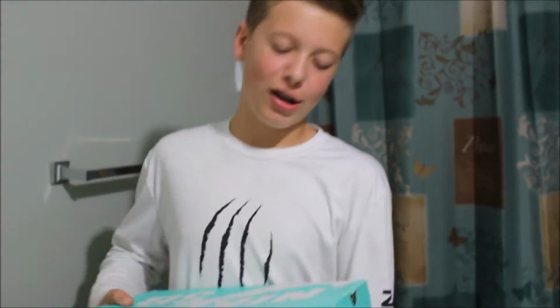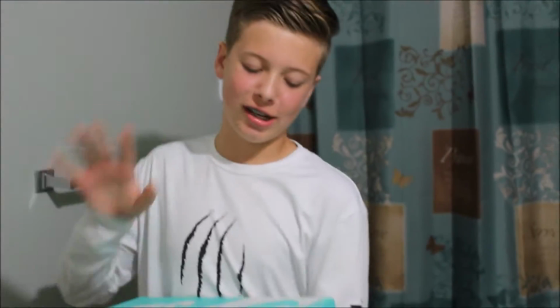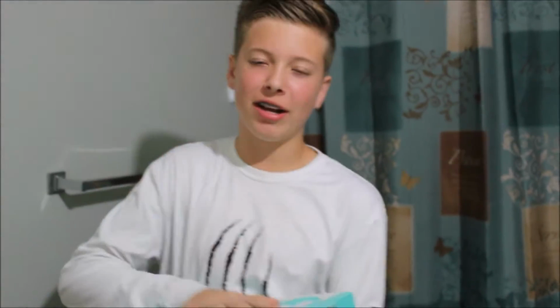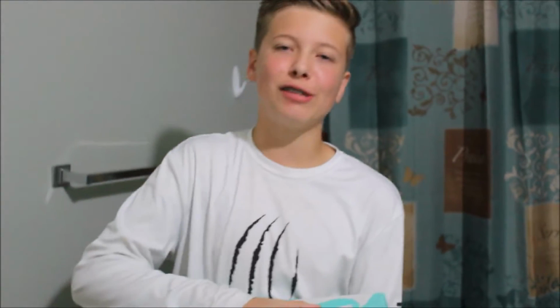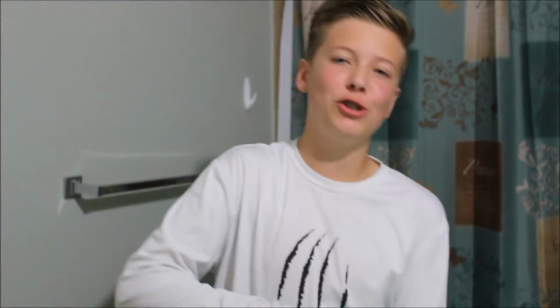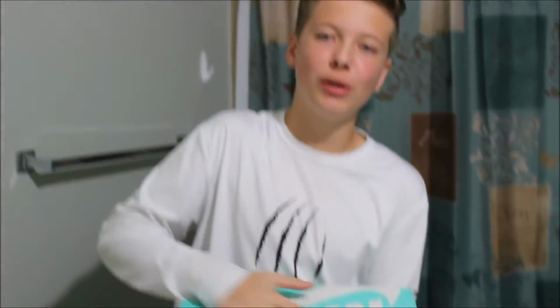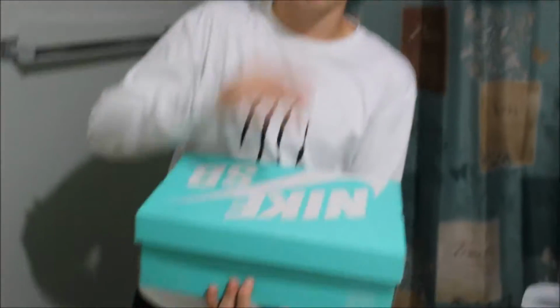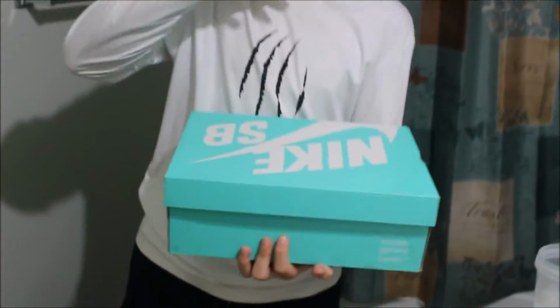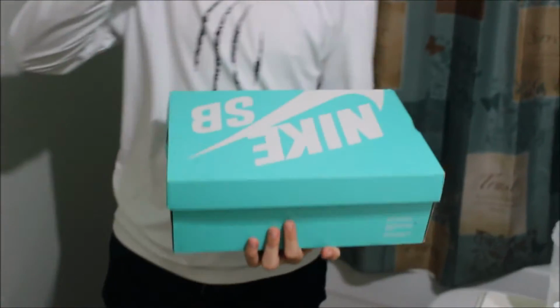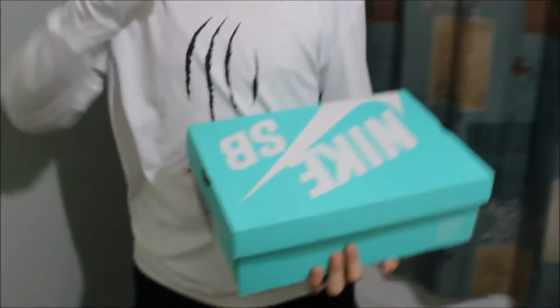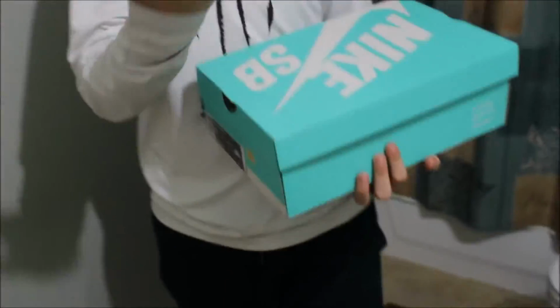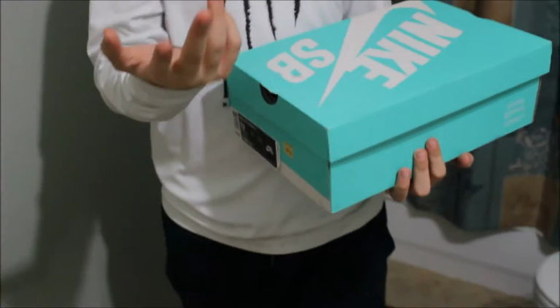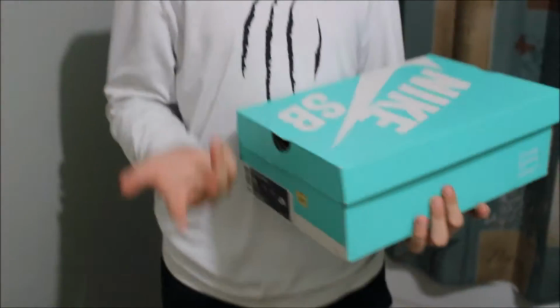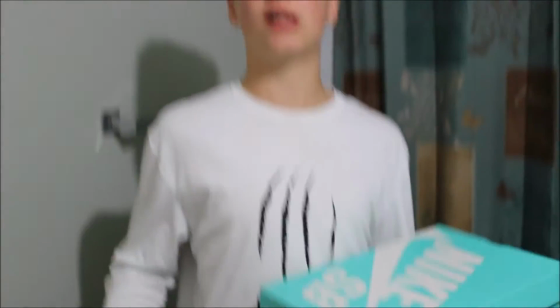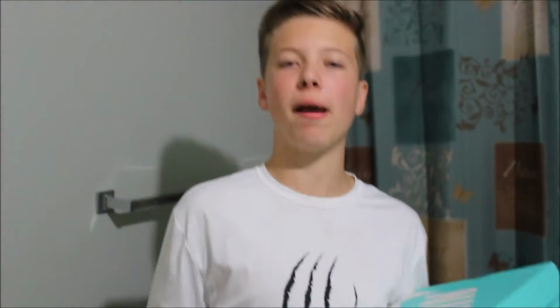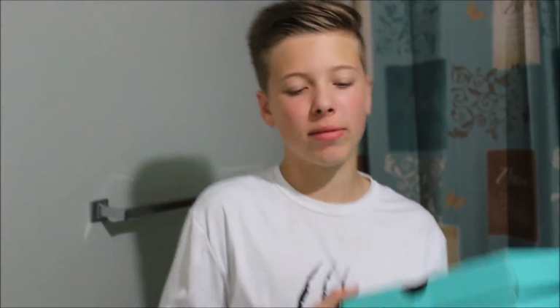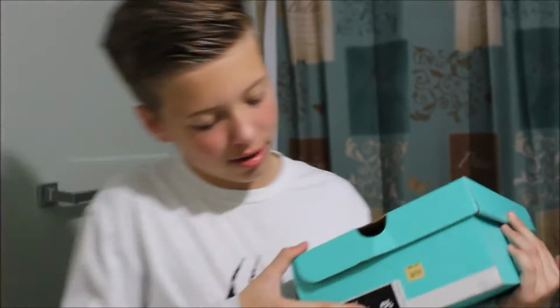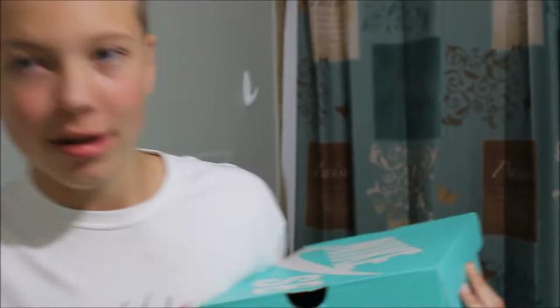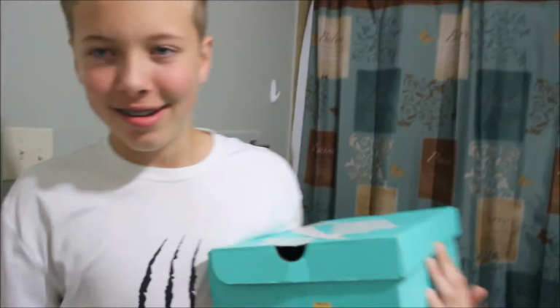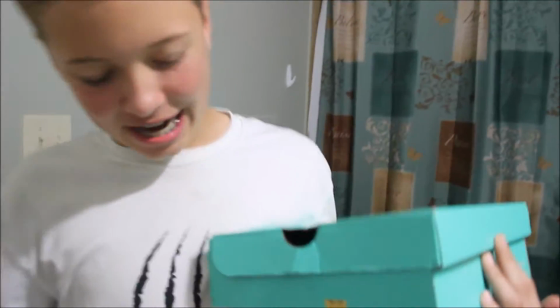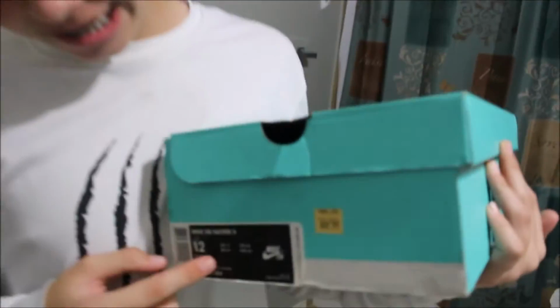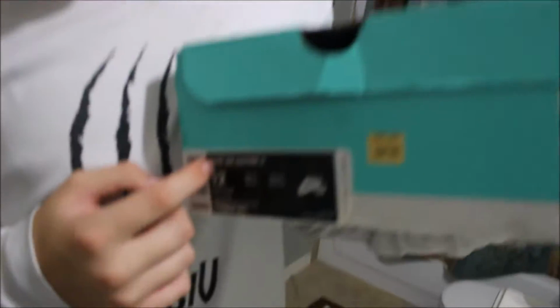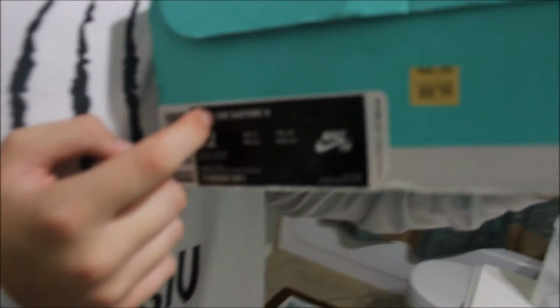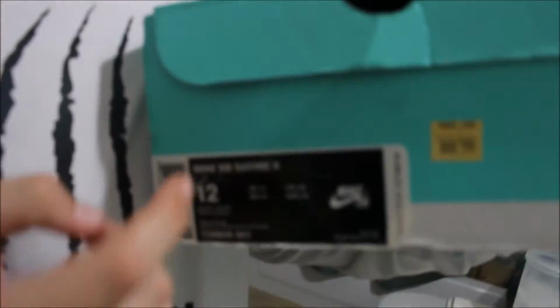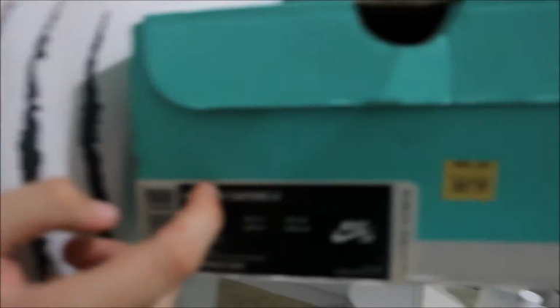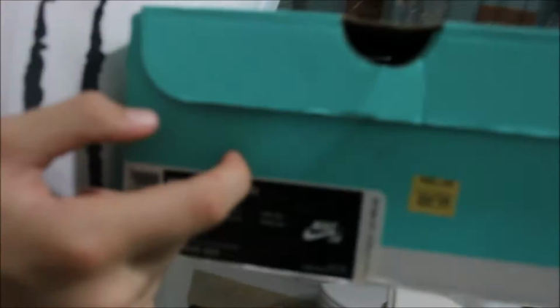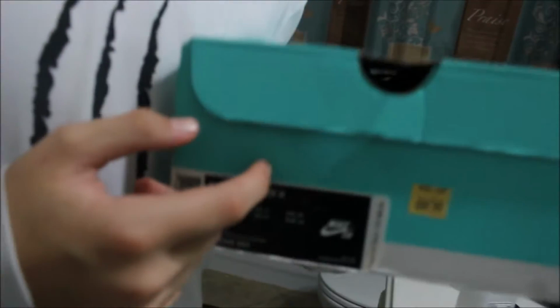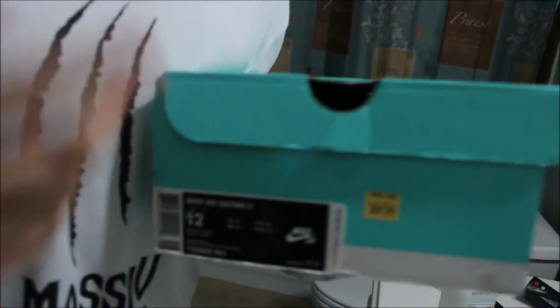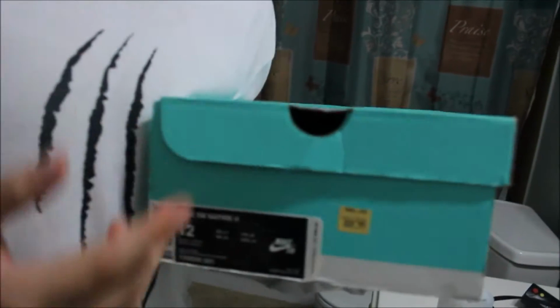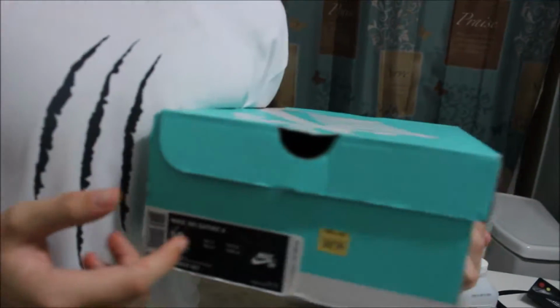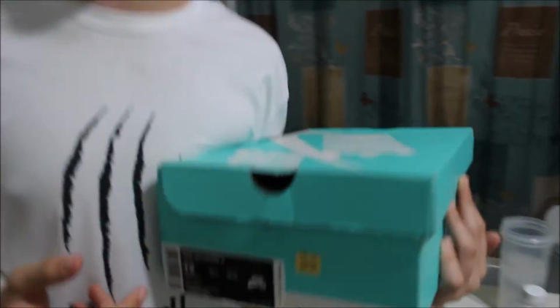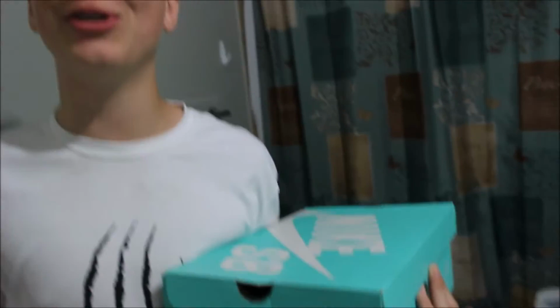As you can see I have a Nike SB shoe in this box. That's right, the title was clickbait. Nike SB Satire 2s. I'm really getting into these skateboarding shoes.